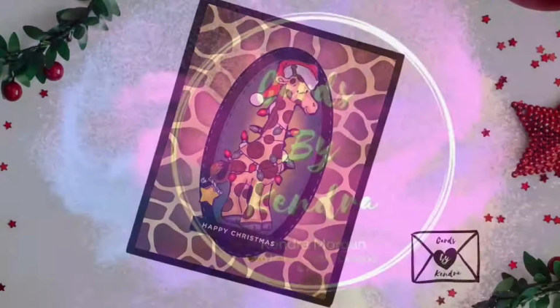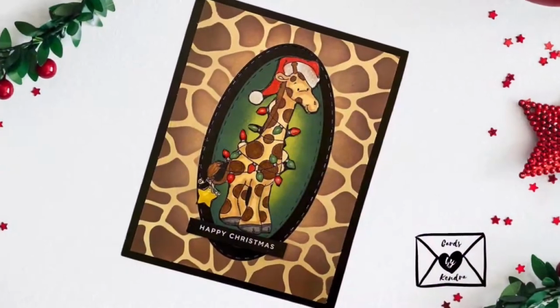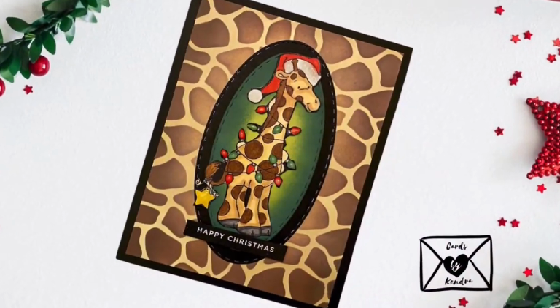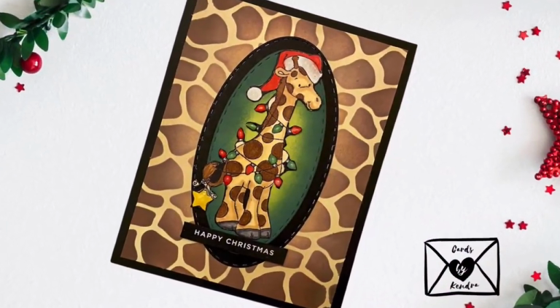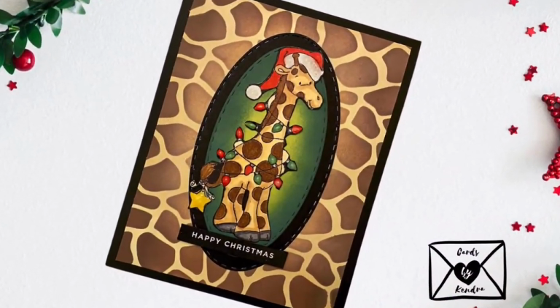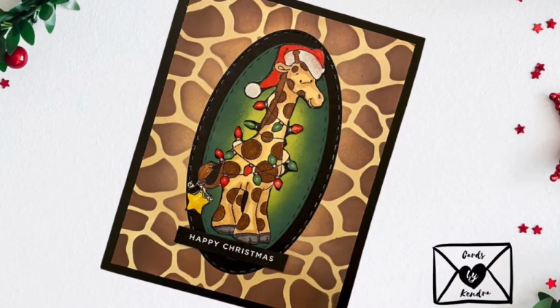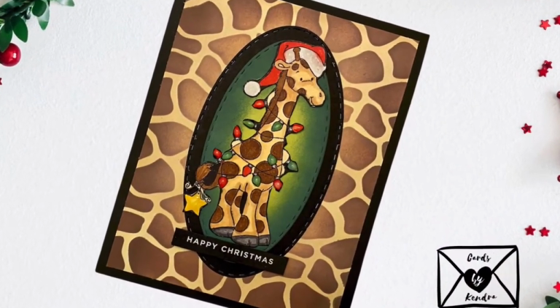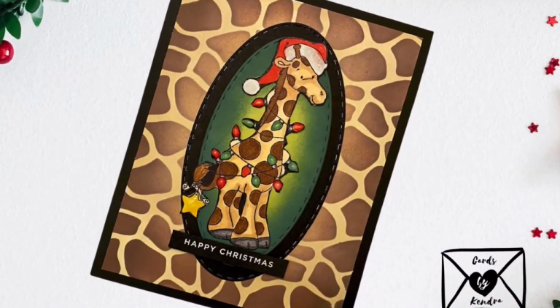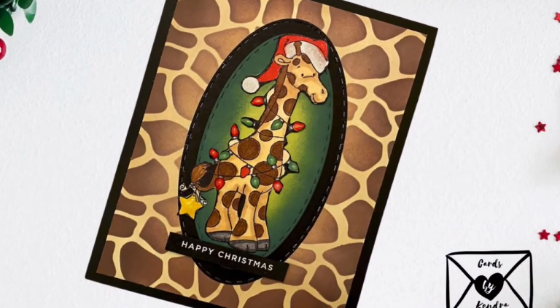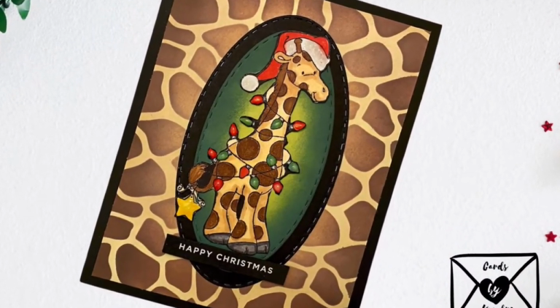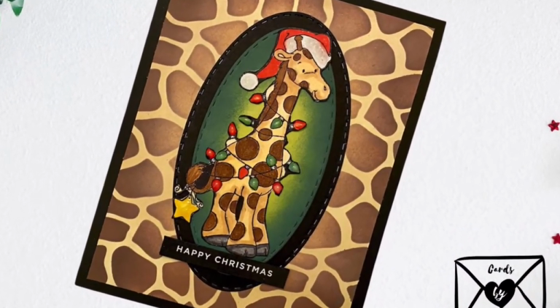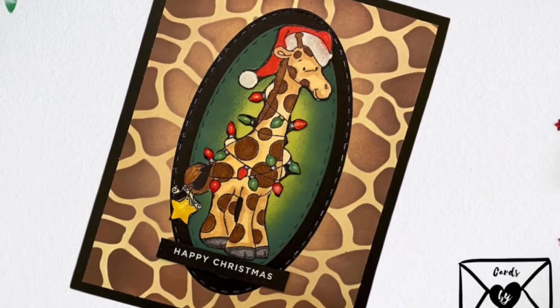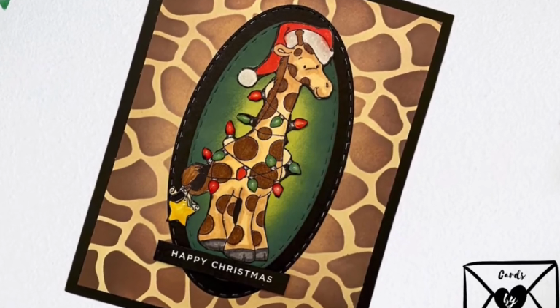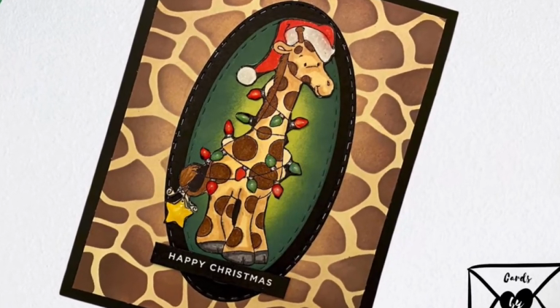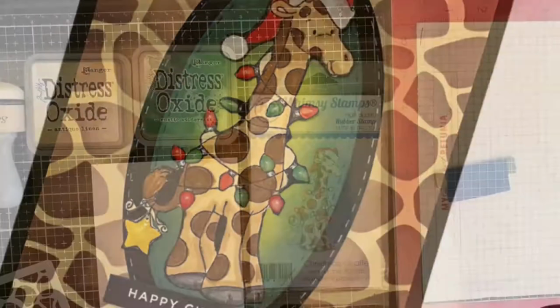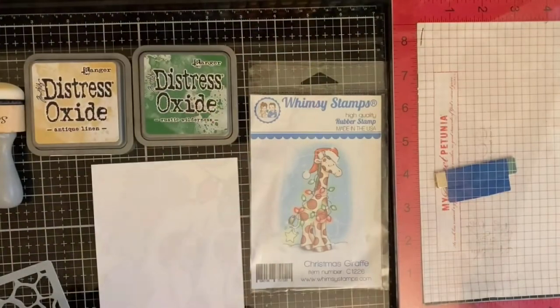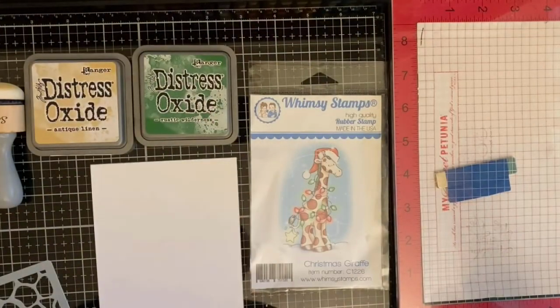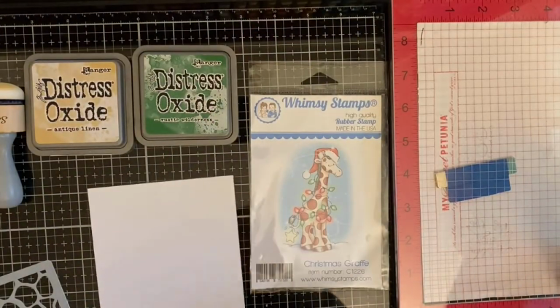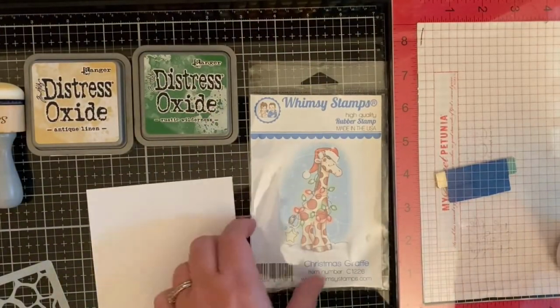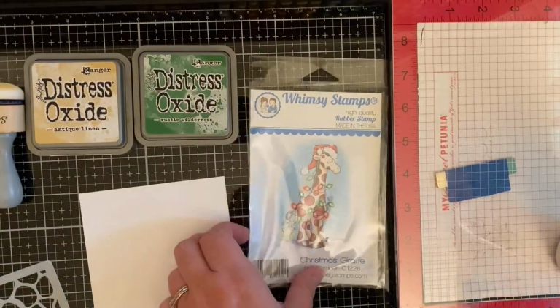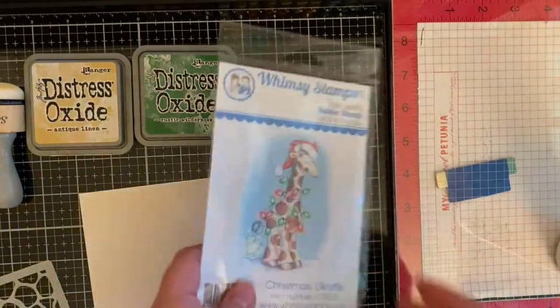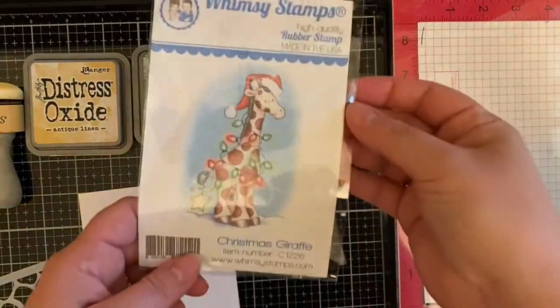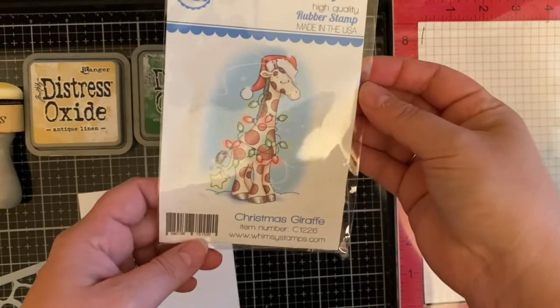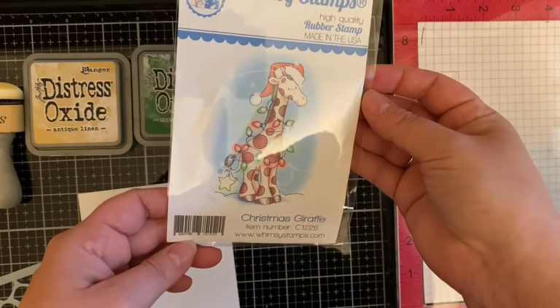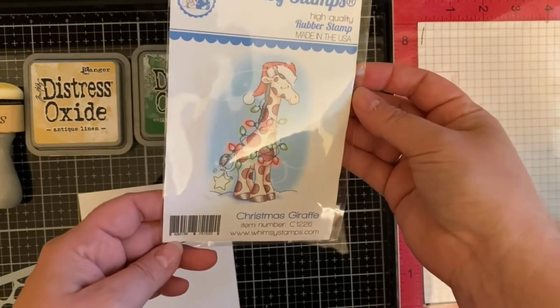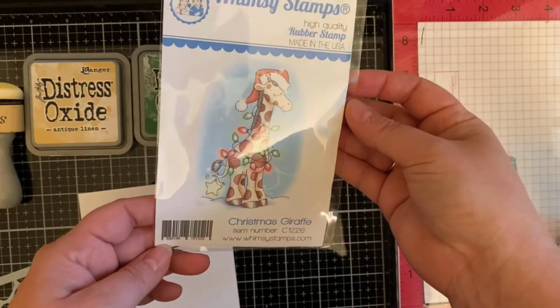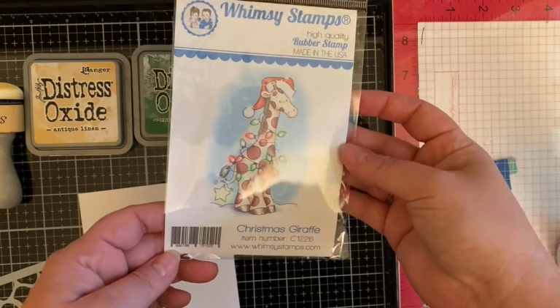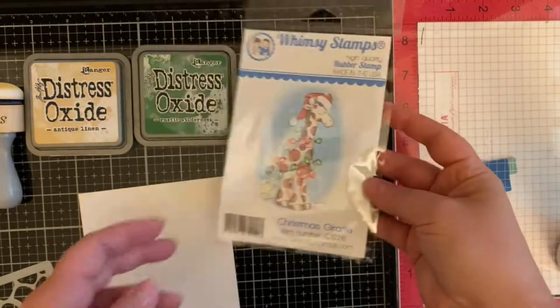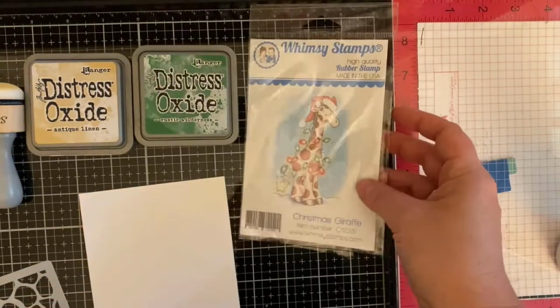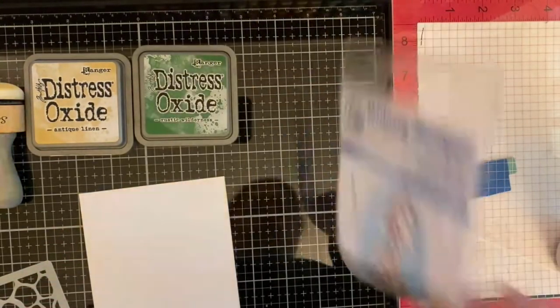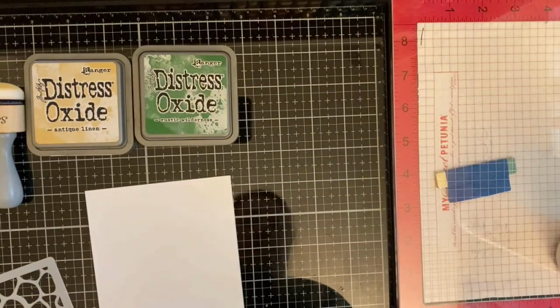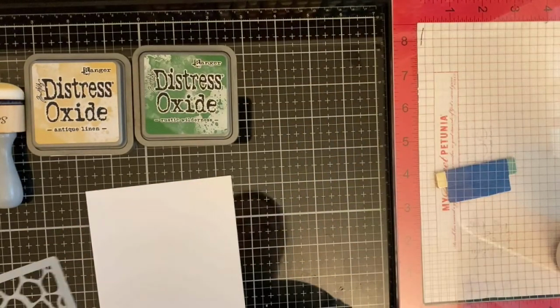Hello, welcome to my channel. This is Kendra with Cards by Kendra, and today I'm excited to share this Christmas giraffe card featuring Whimsy Stamps' Christmas giraffe stamp and their background stencil. I'm using some distress oxide inks to create my background.